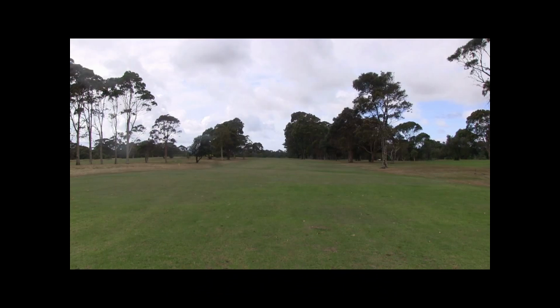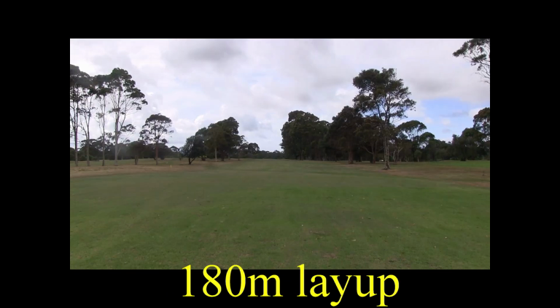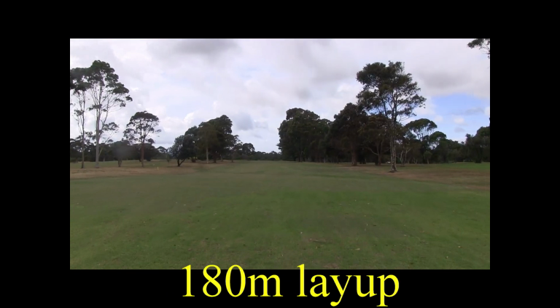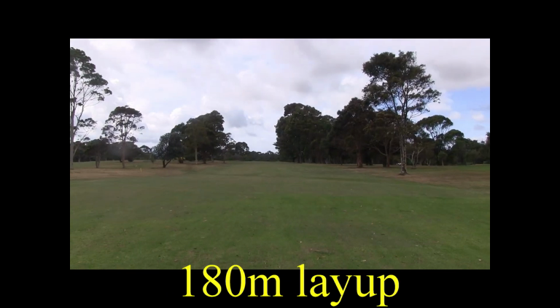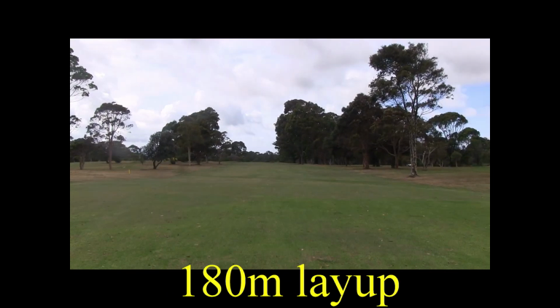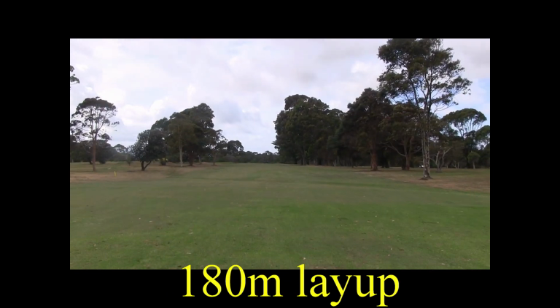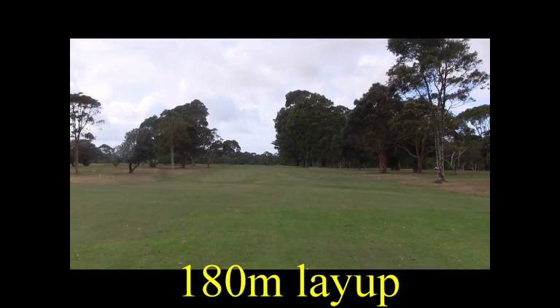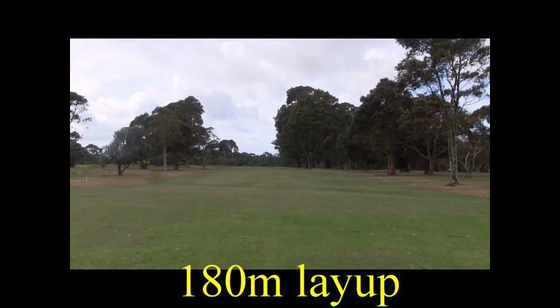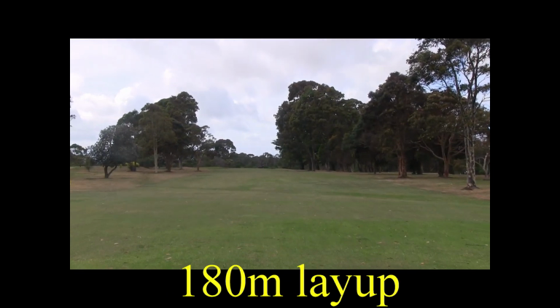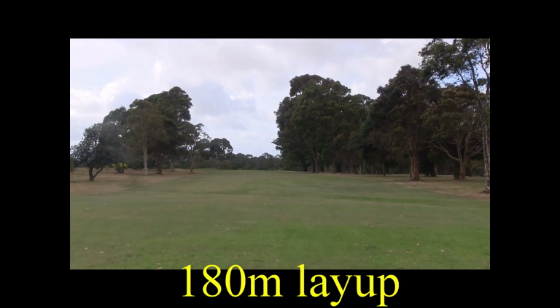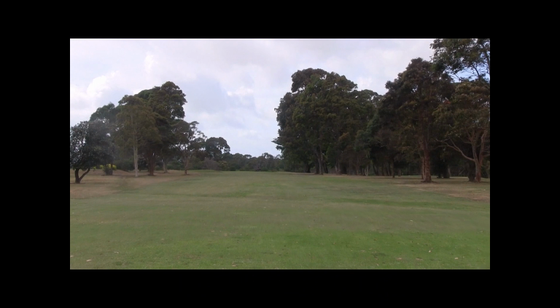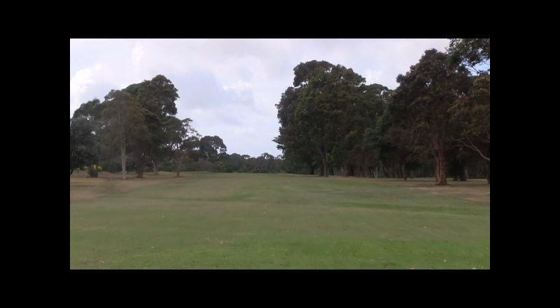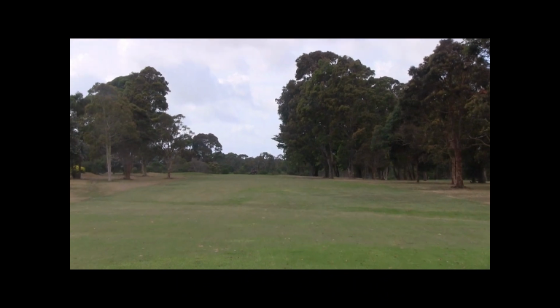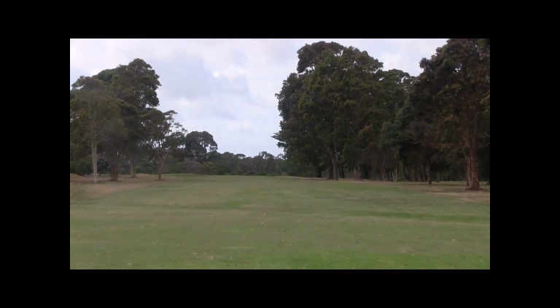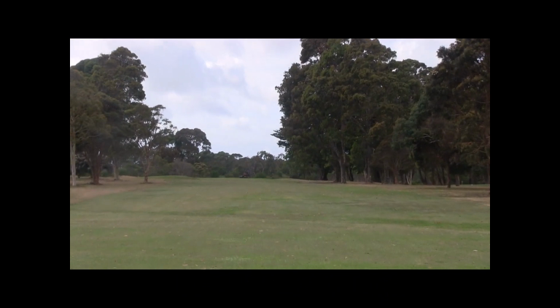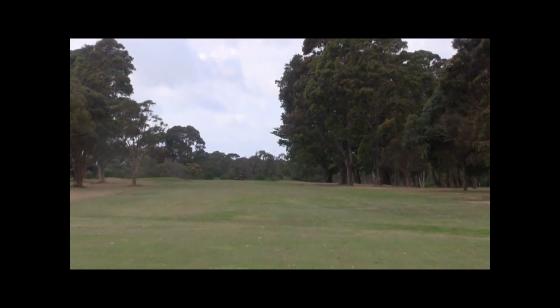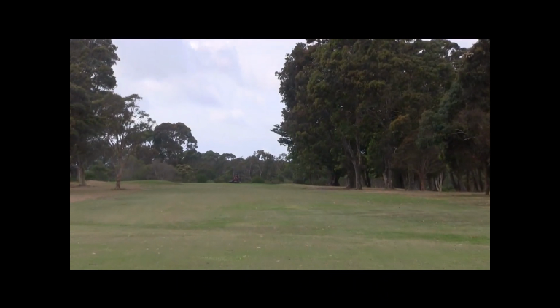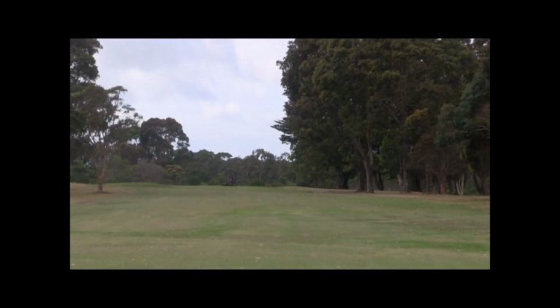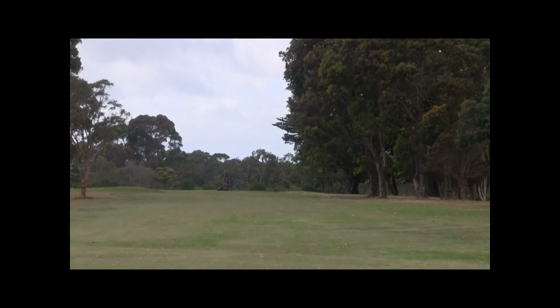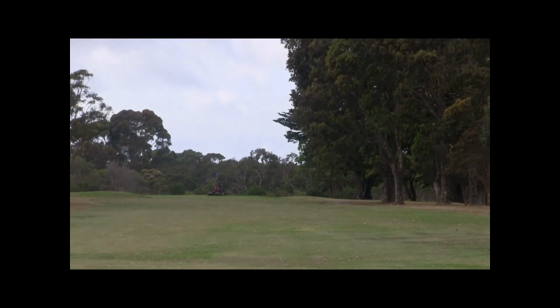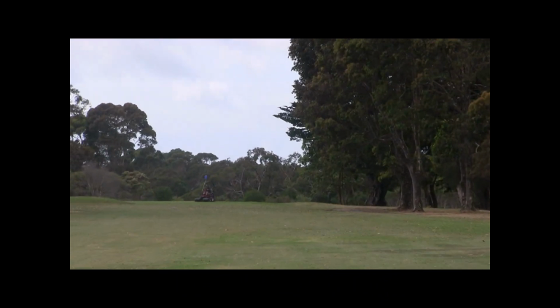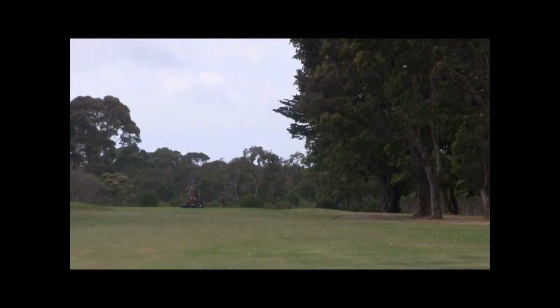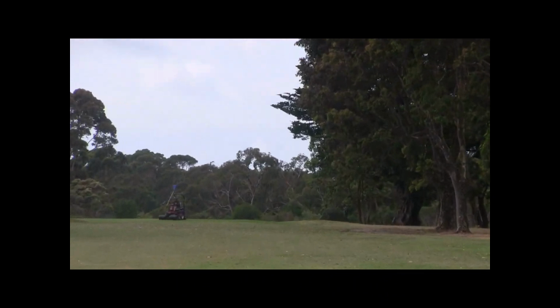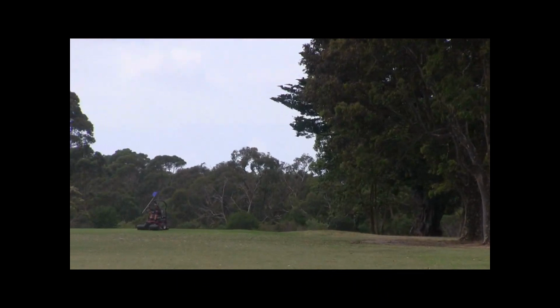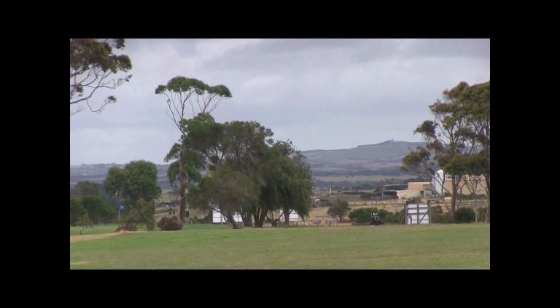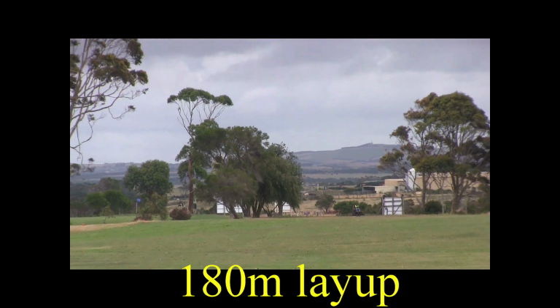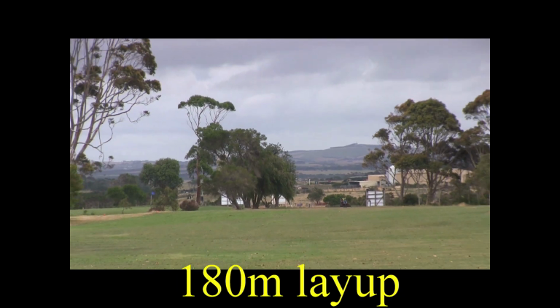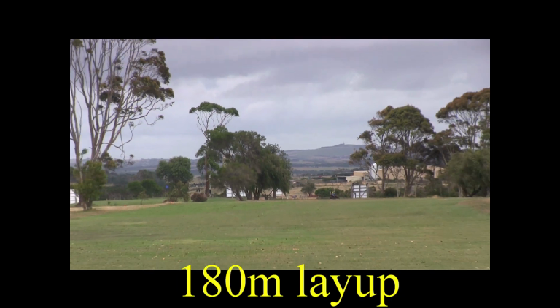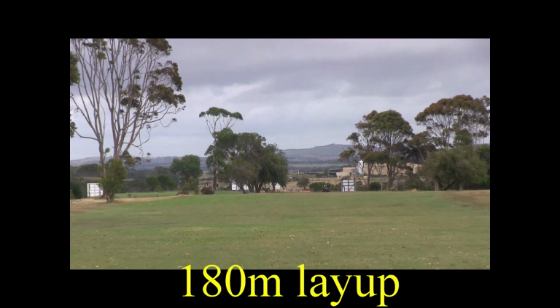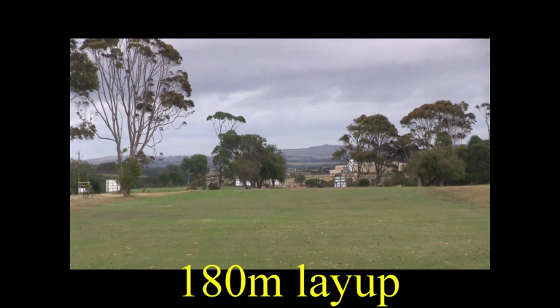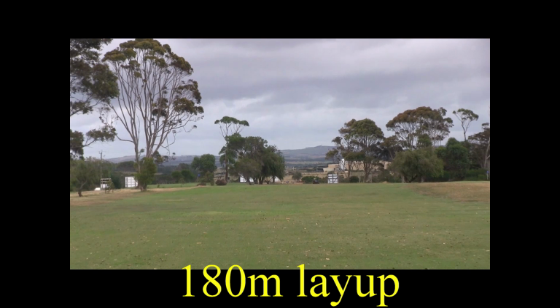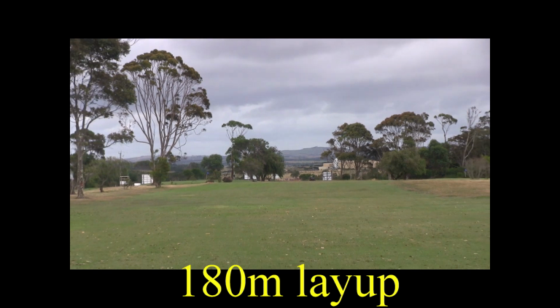If you're a big hitter, you can go for this green in two. Otherwise, we're going to have a 180 metre layup. Be careful of these mature tree-lined fairways — the further you get down this fairway towards the hole, the tighter it becomes.